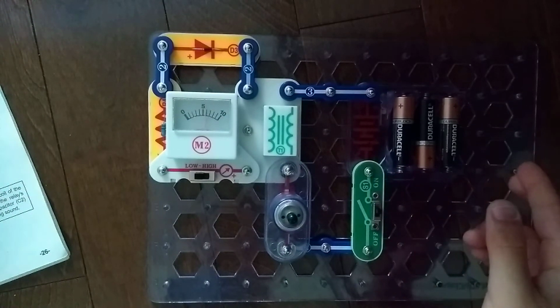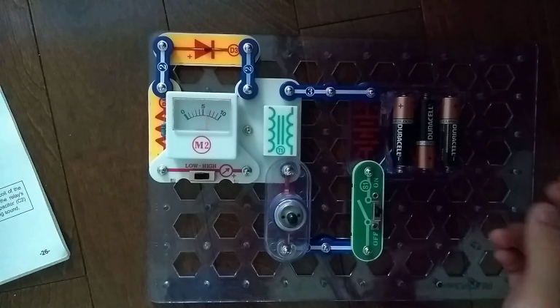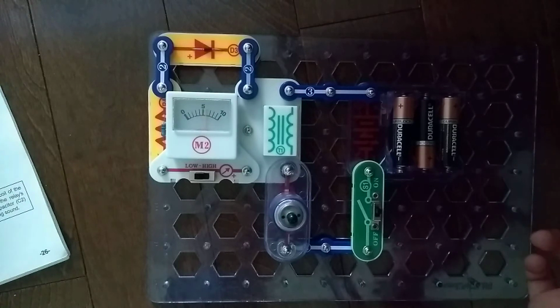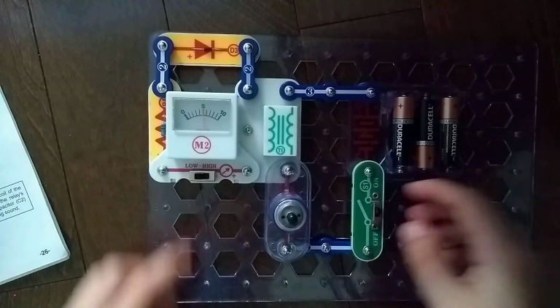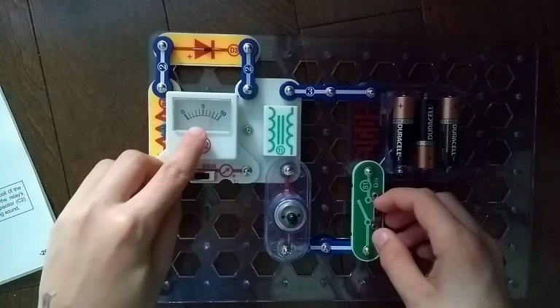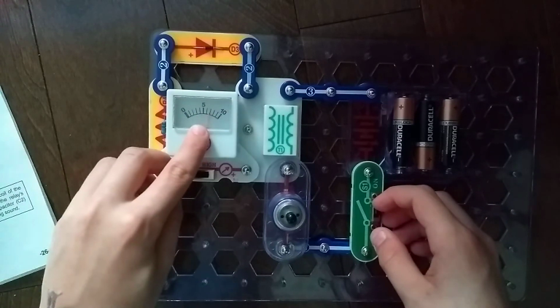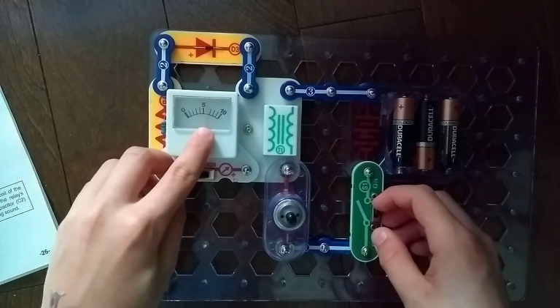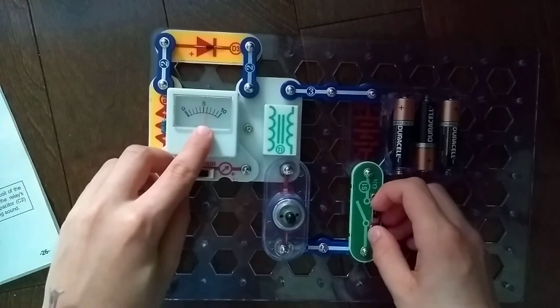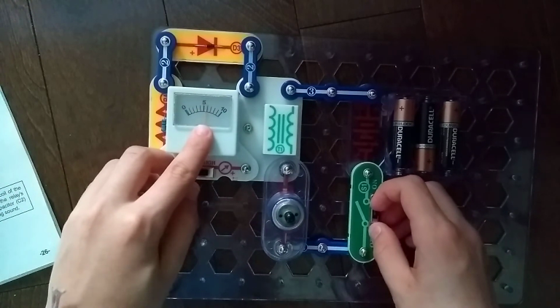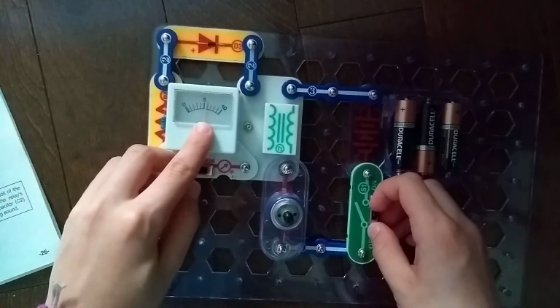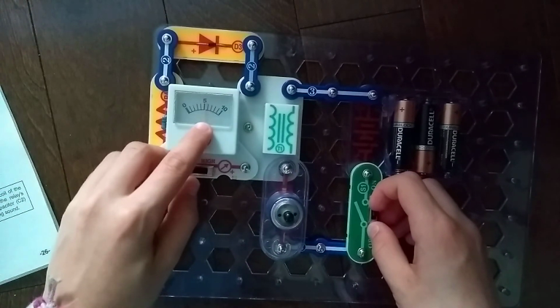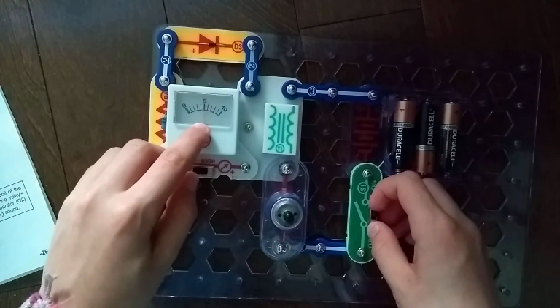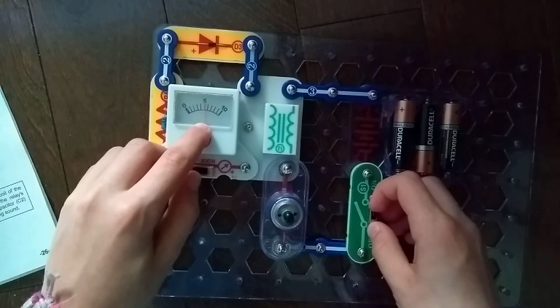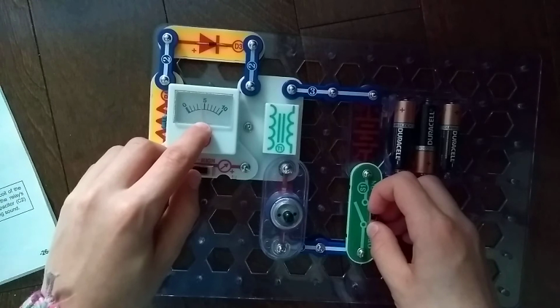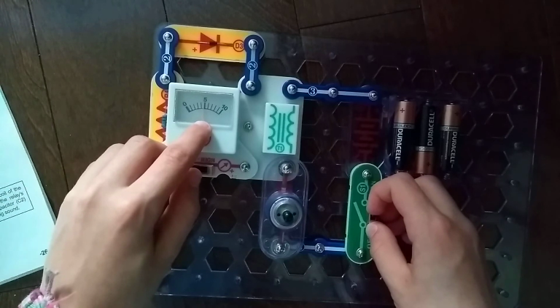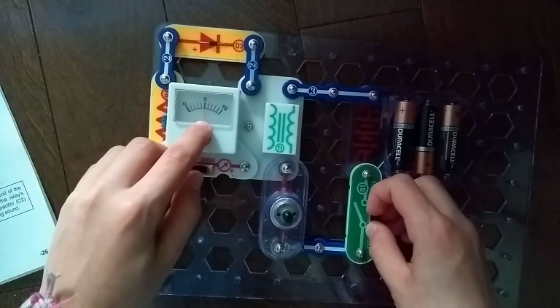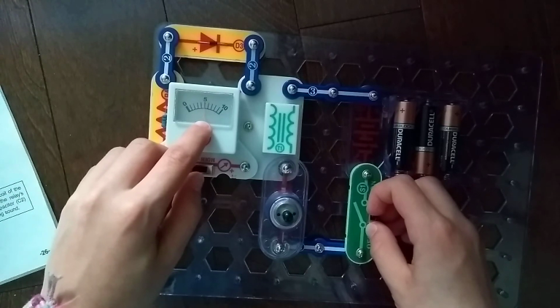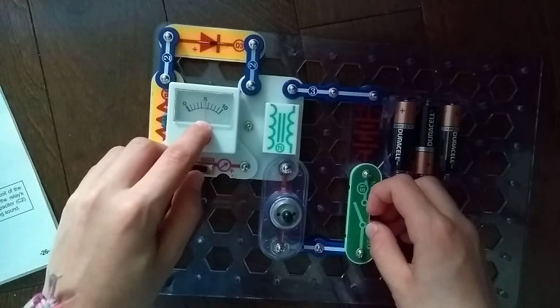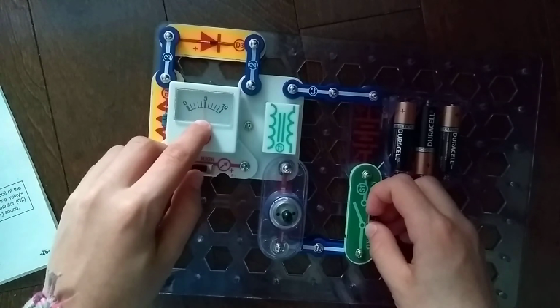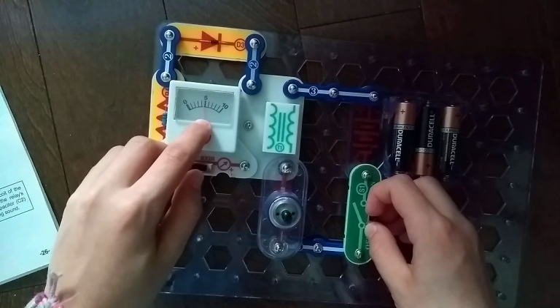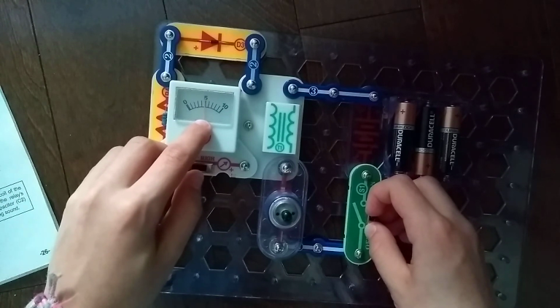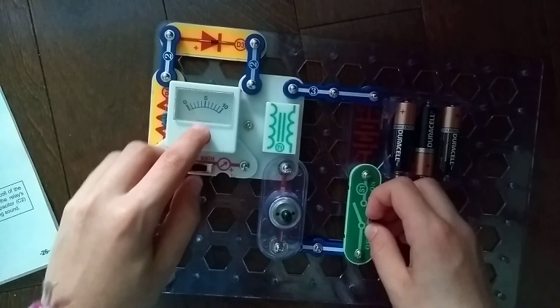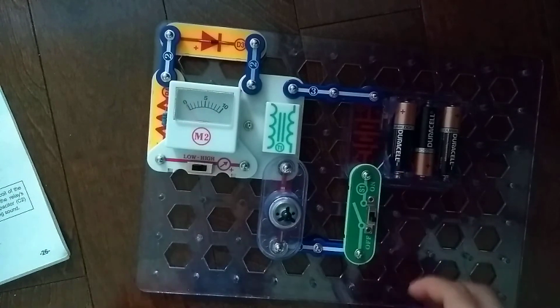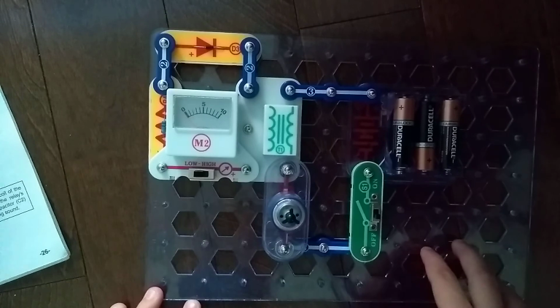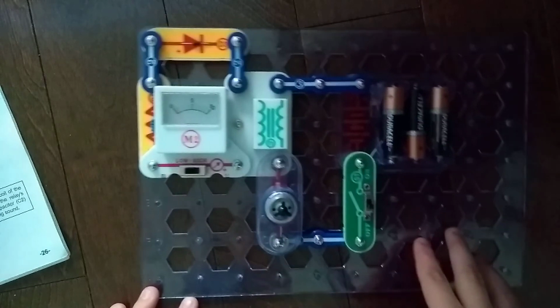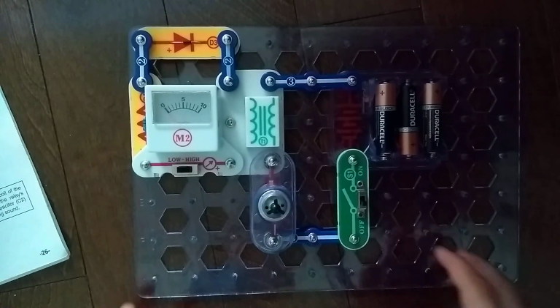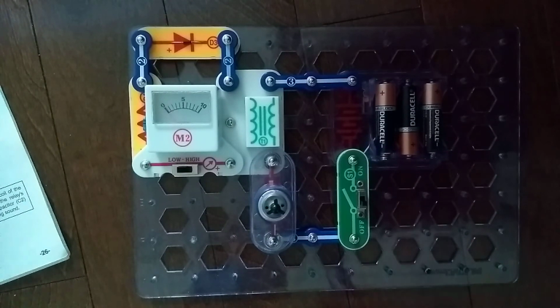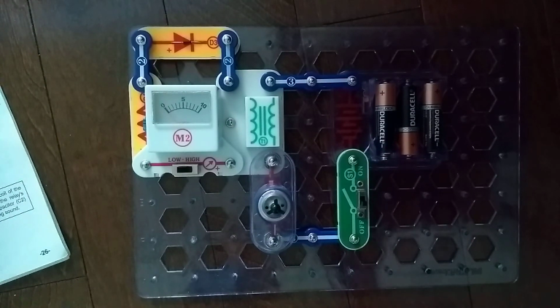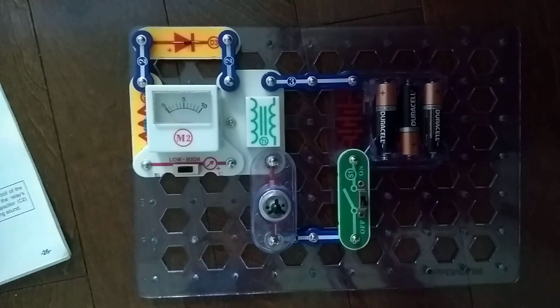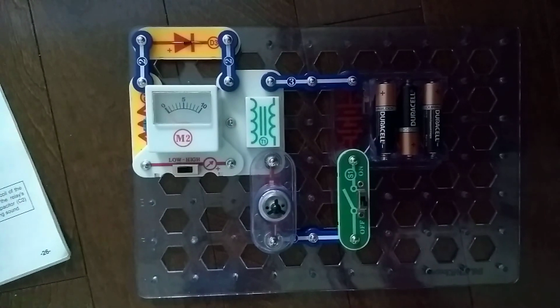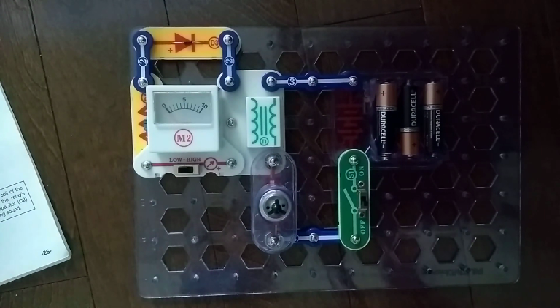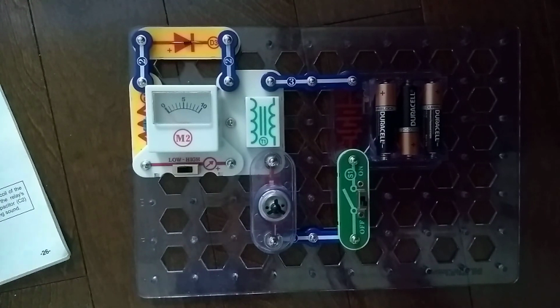Do you see that? It's measuring at about 6 — well, 5 actually now. Anyway, that was it for the T1 transformer. I'll see you next time for another video. Goodbye.